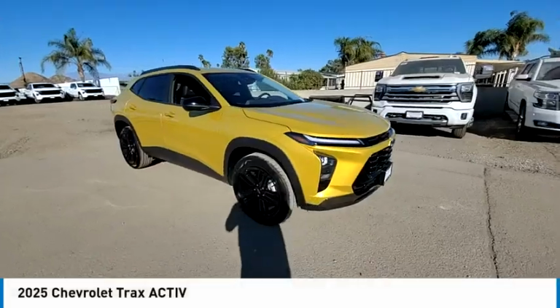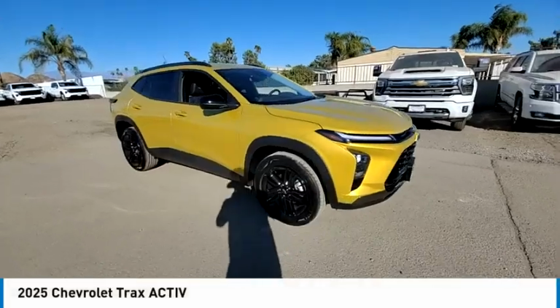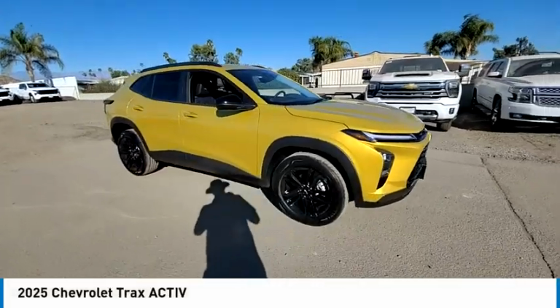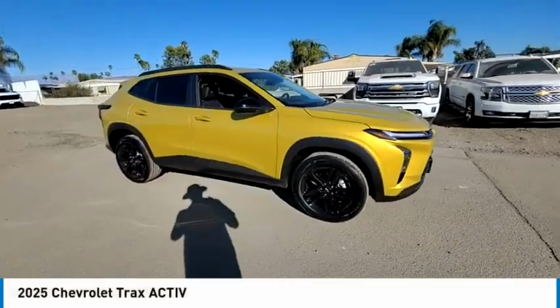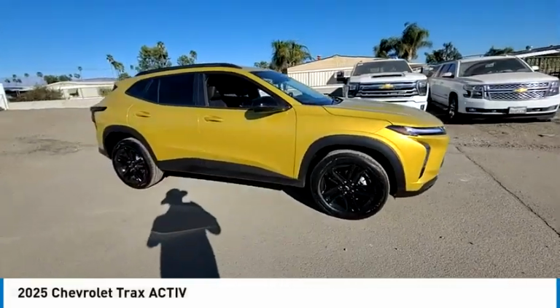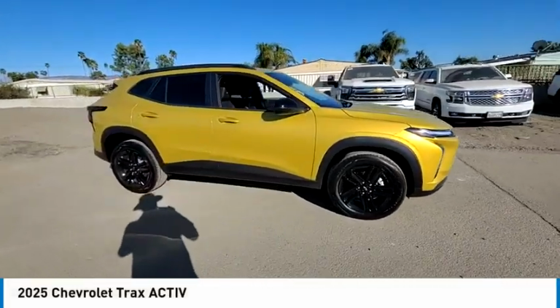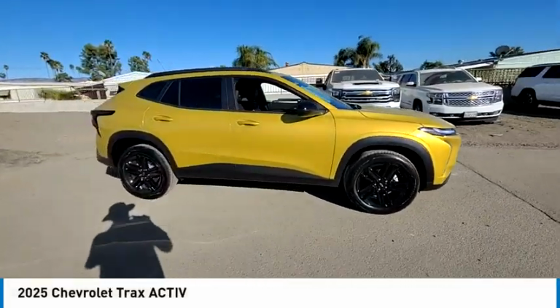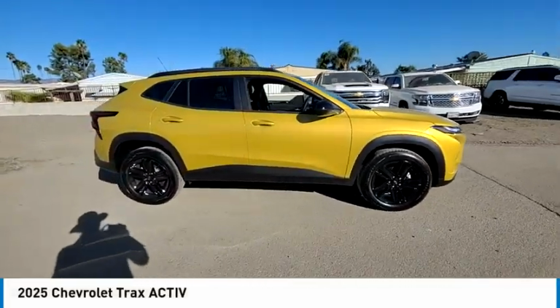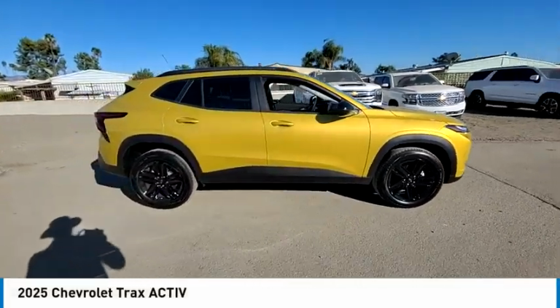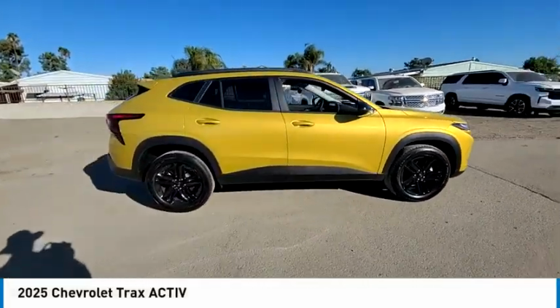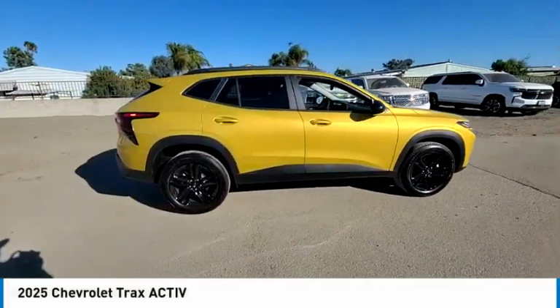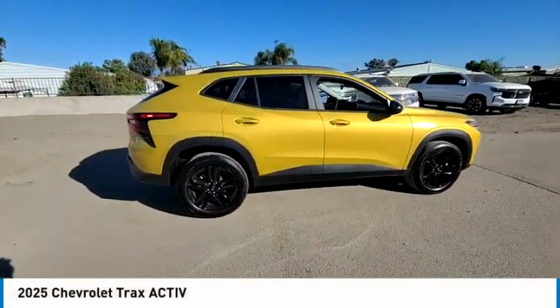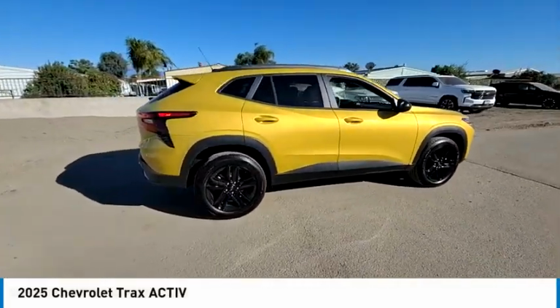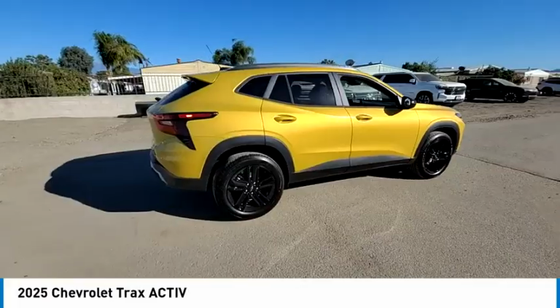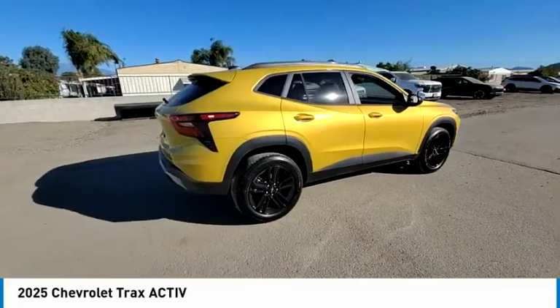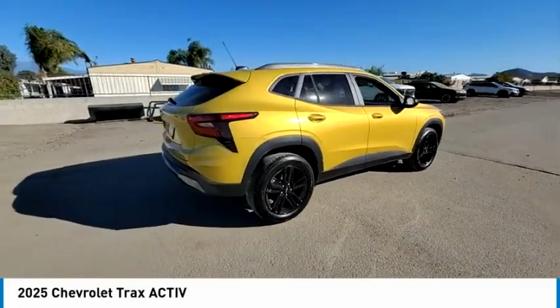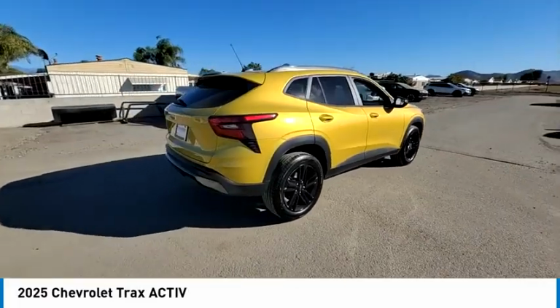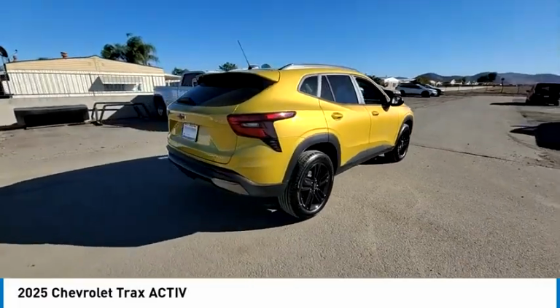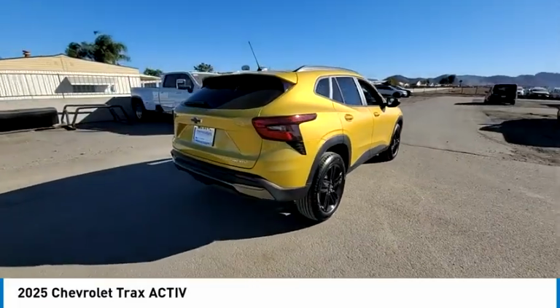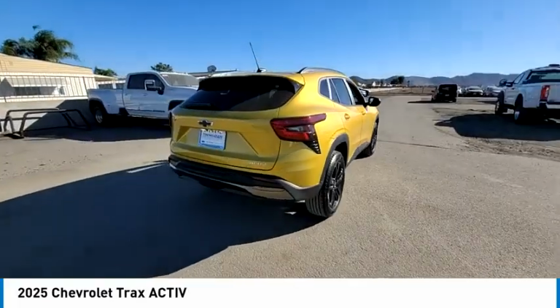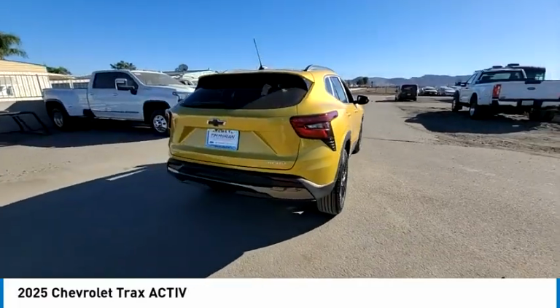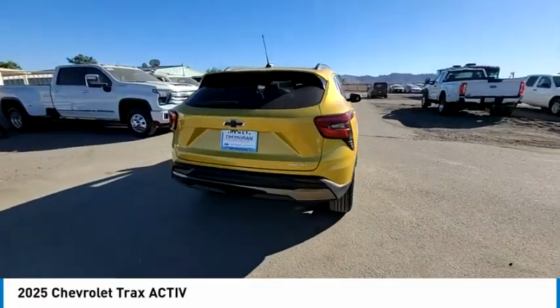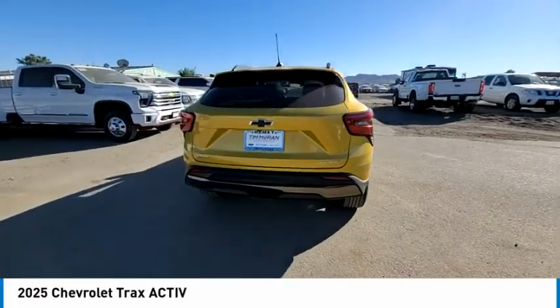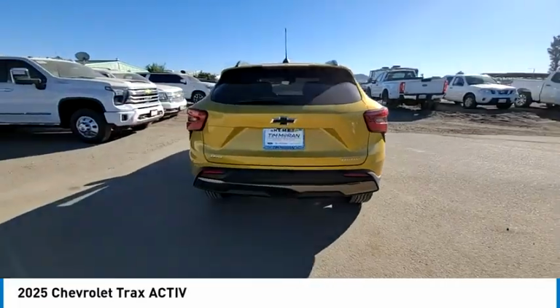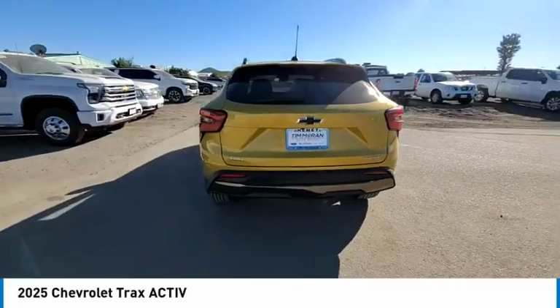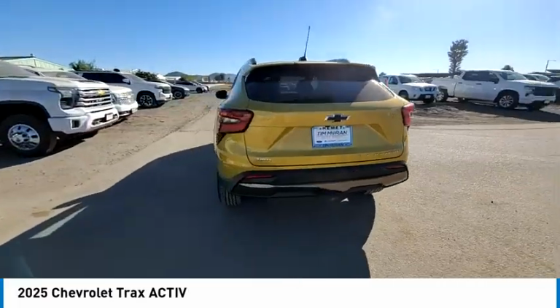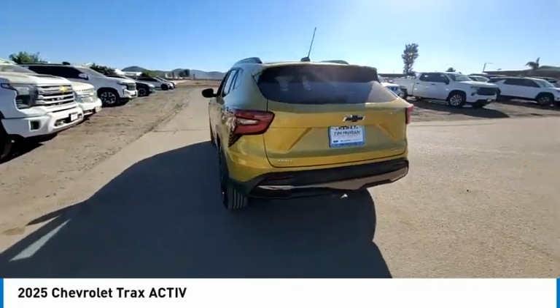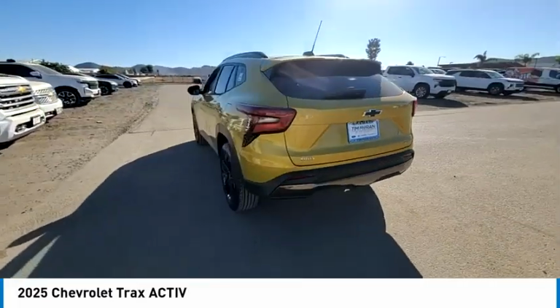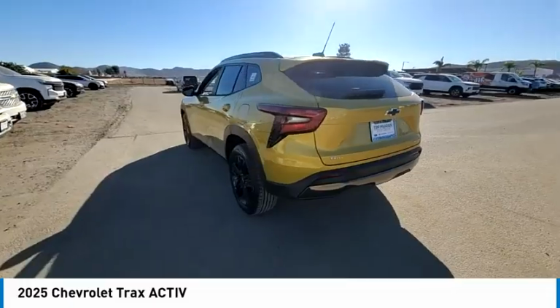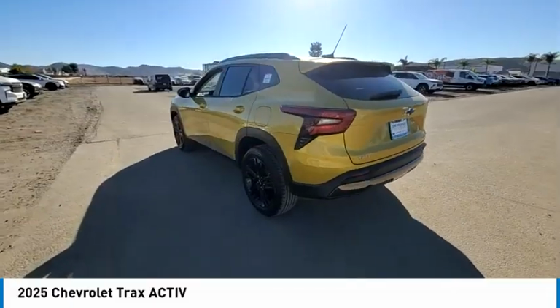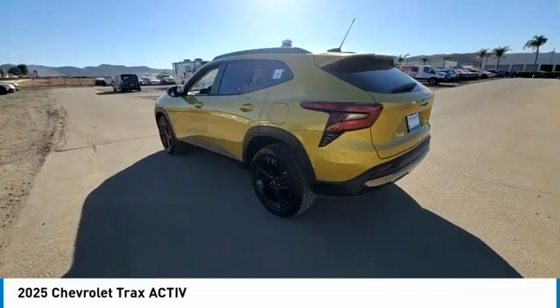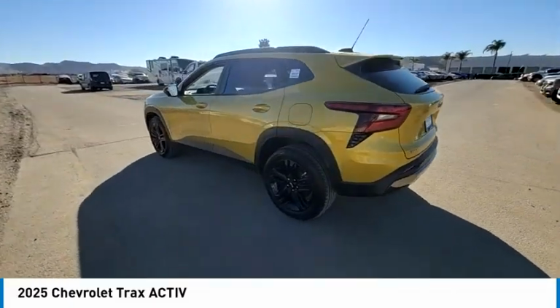We are pleased to show you the 2025 Chevrolet Trax. The Trax is tiny on the outside, but remarkably spacious within. It comes with clean and modern interiors.